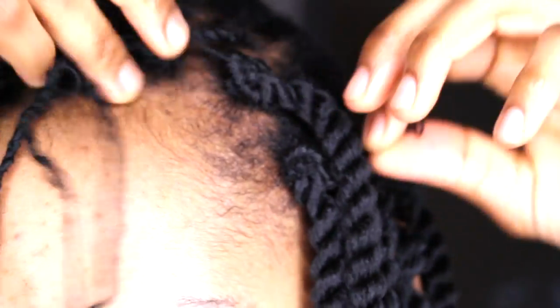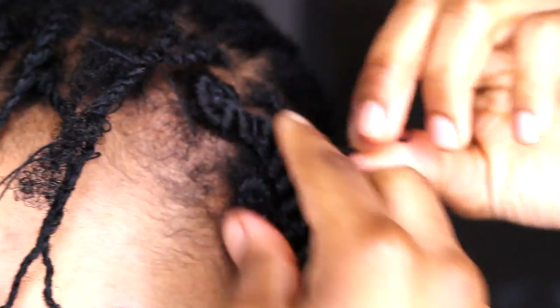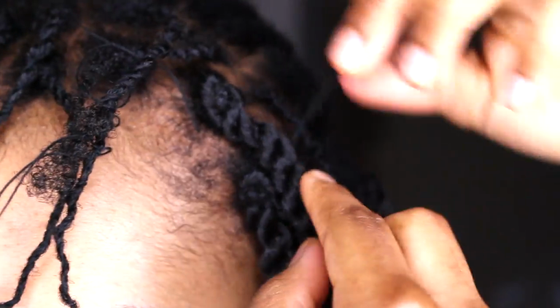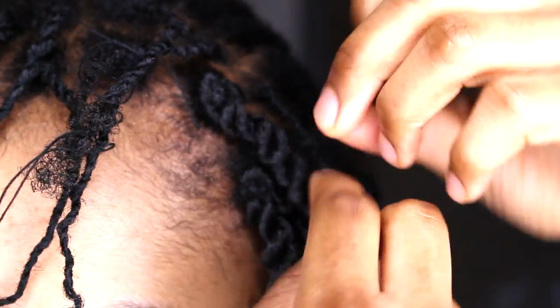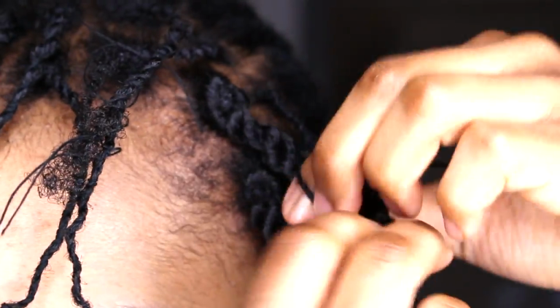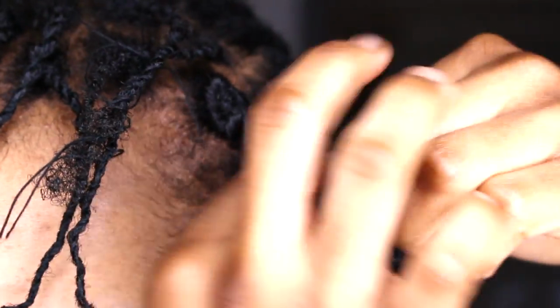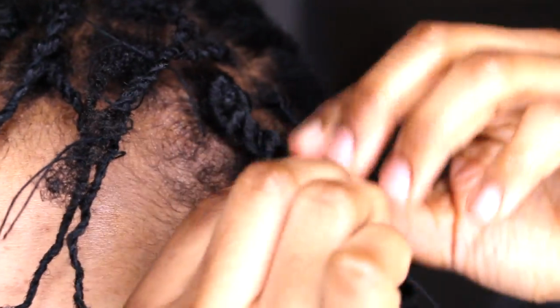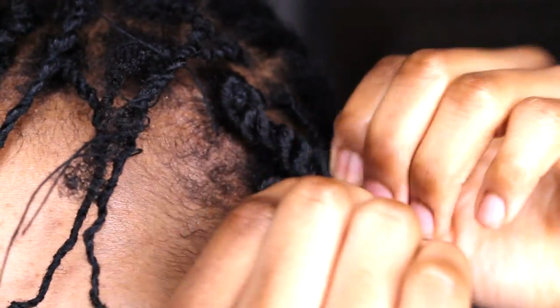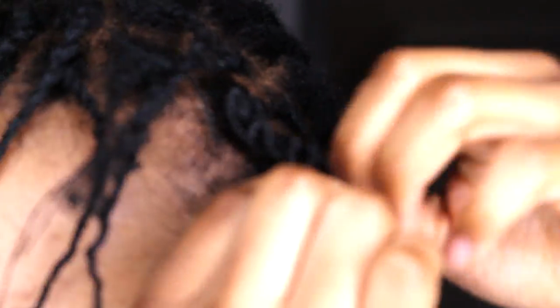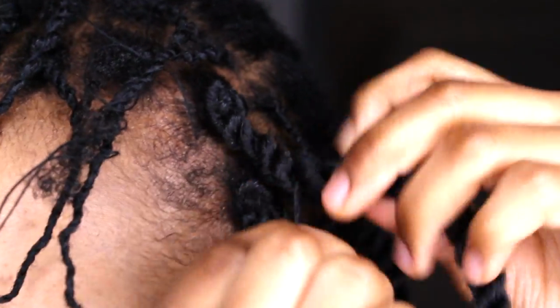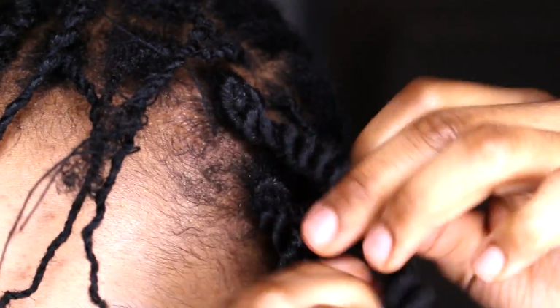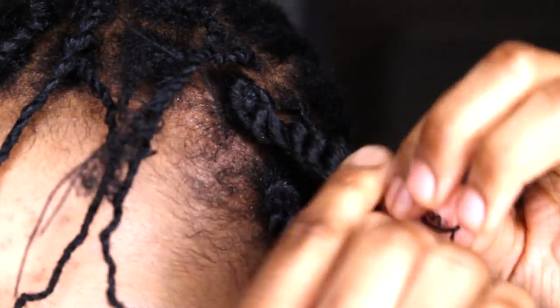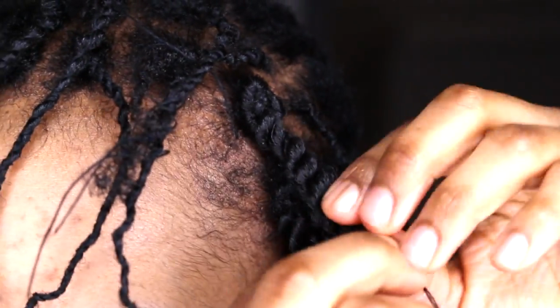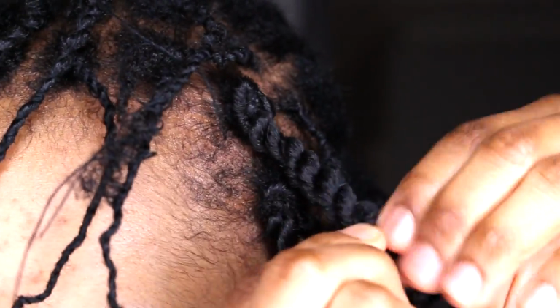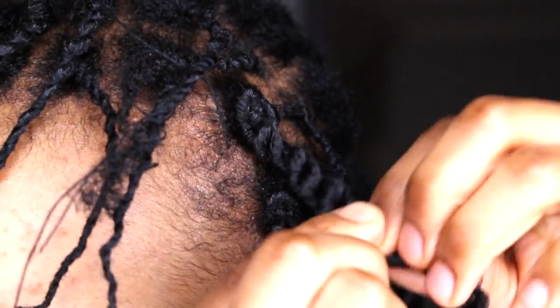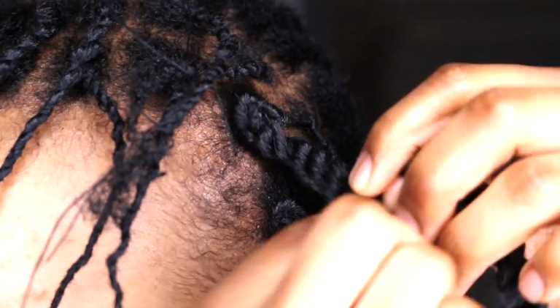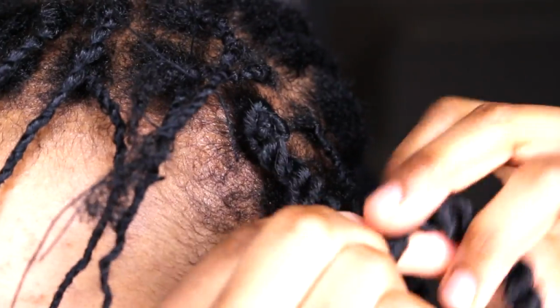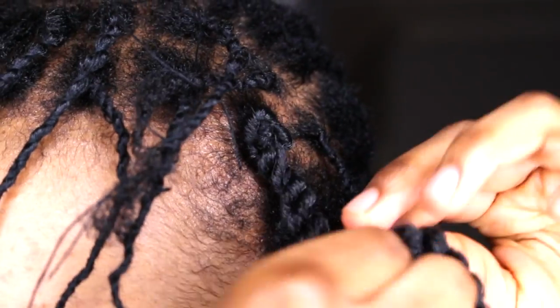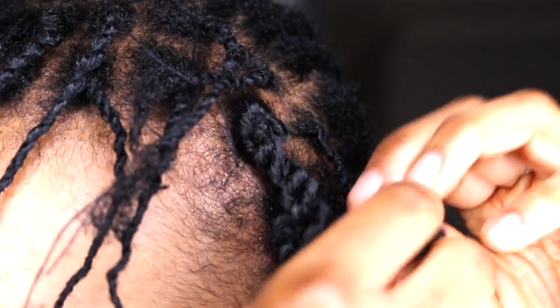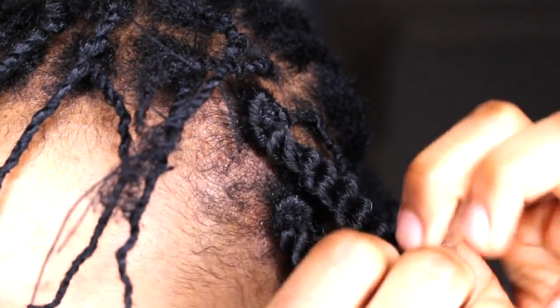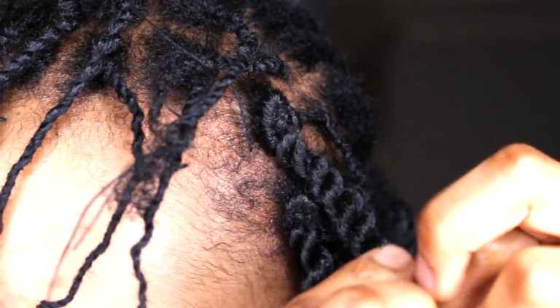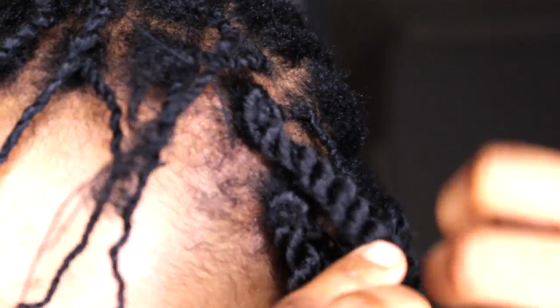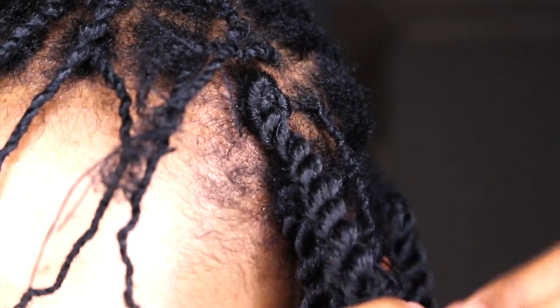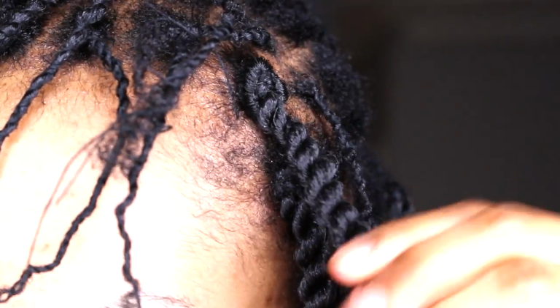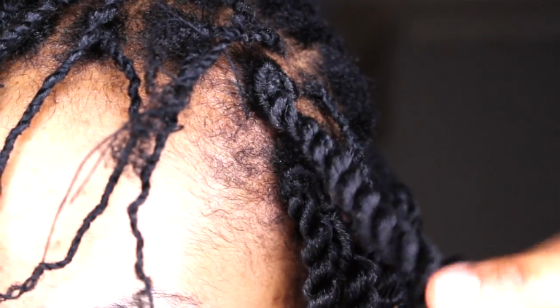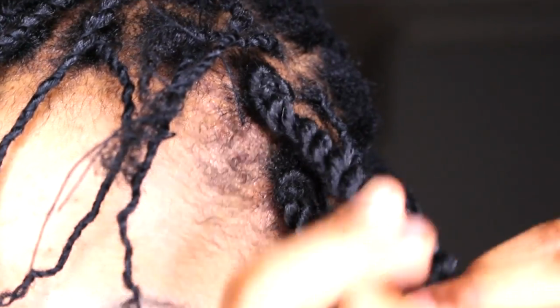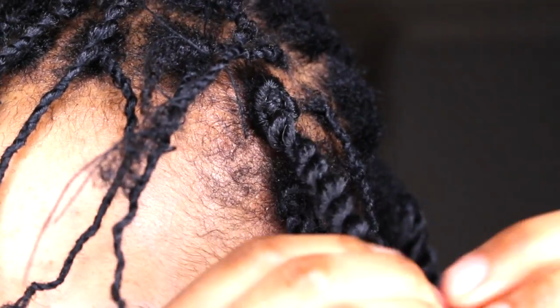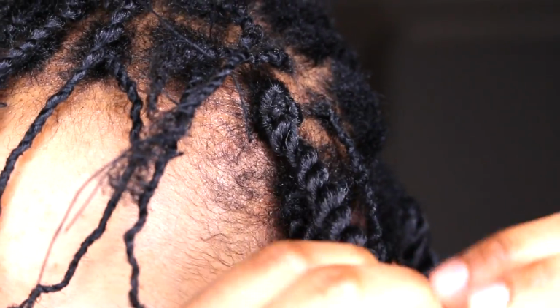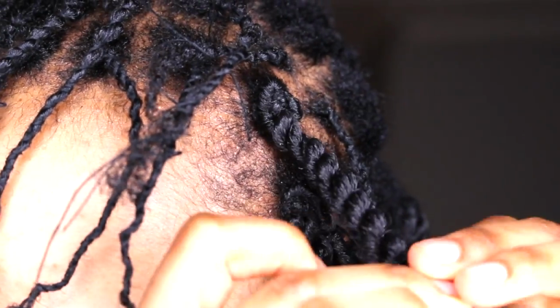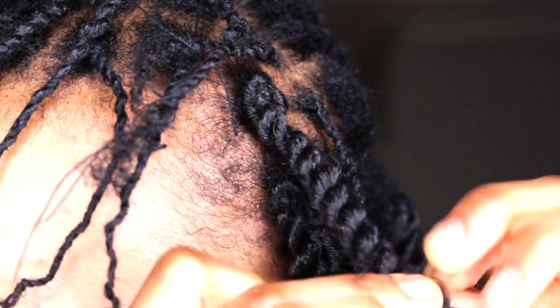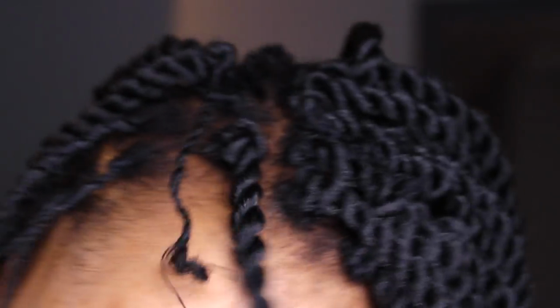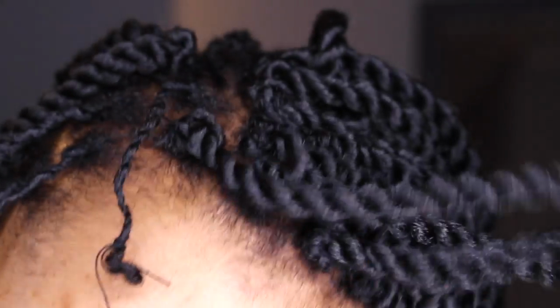This part of the video shows an alternative way to conceal the single twist made of your natural hair, and that is by wrapping it around the crochet braid.